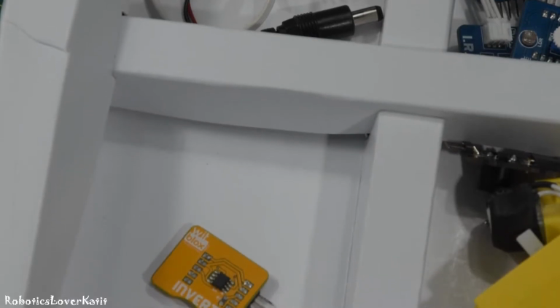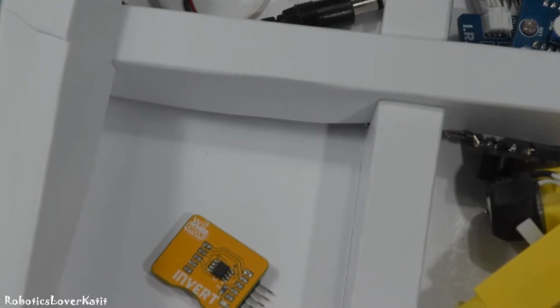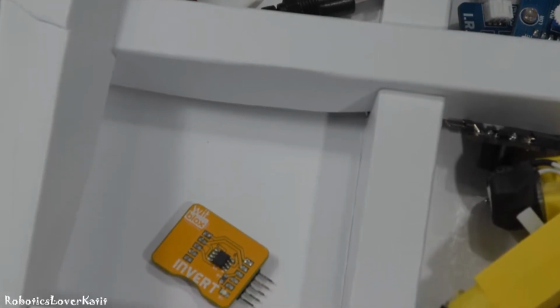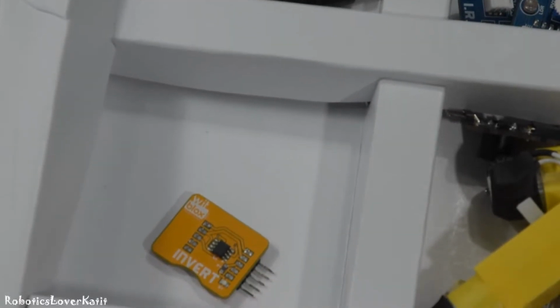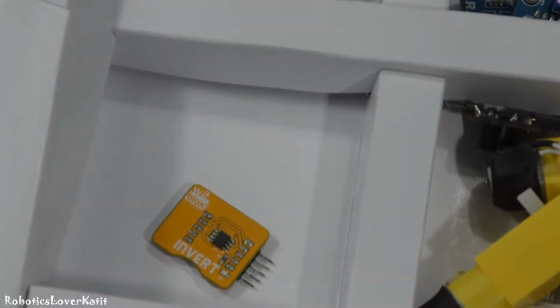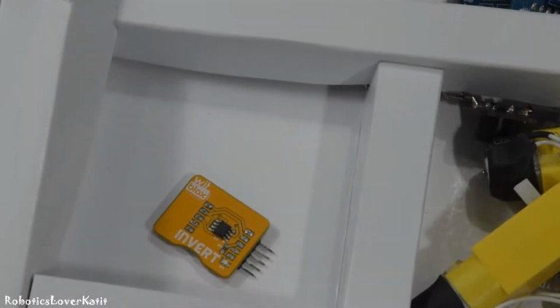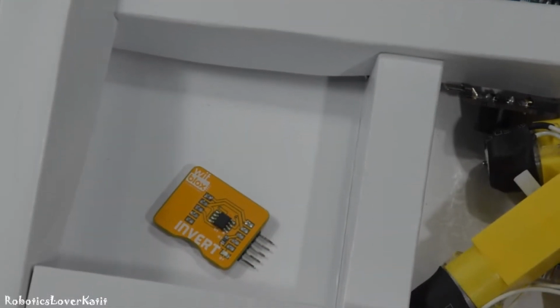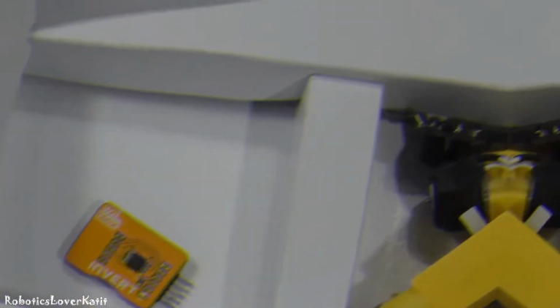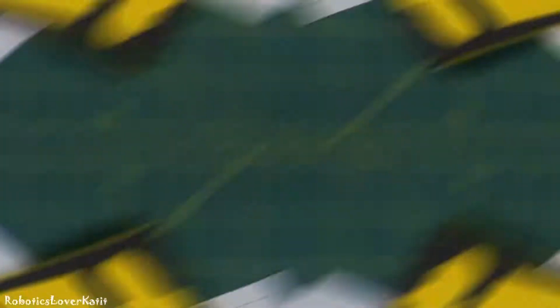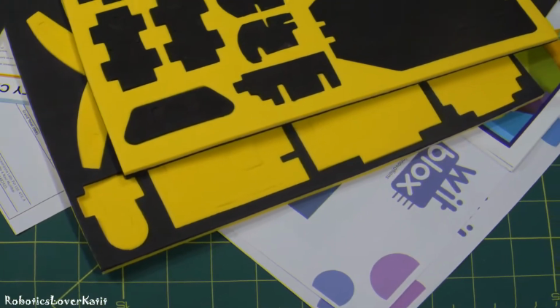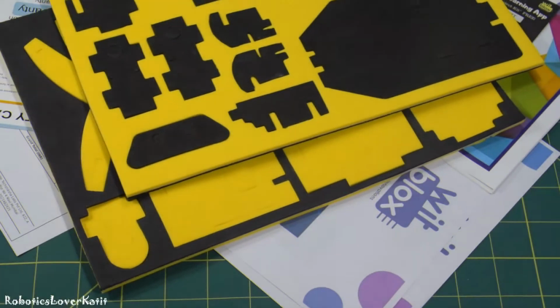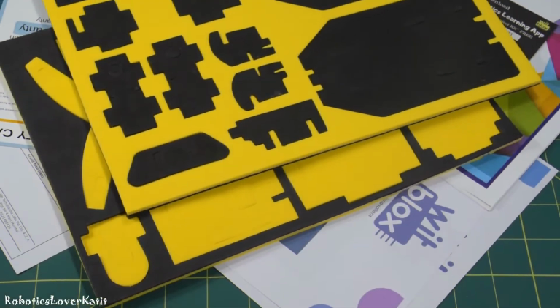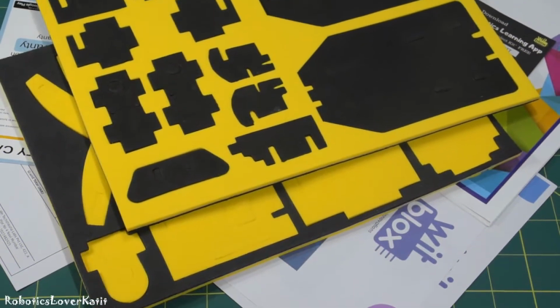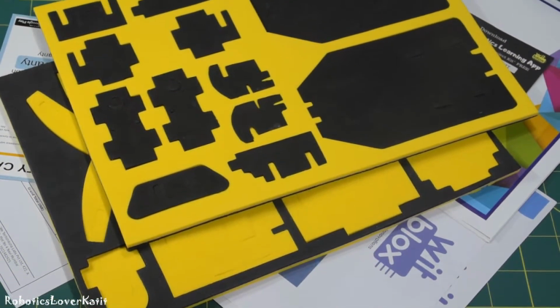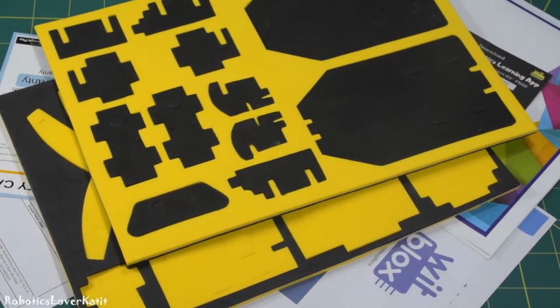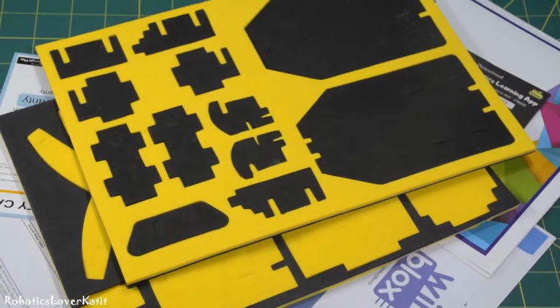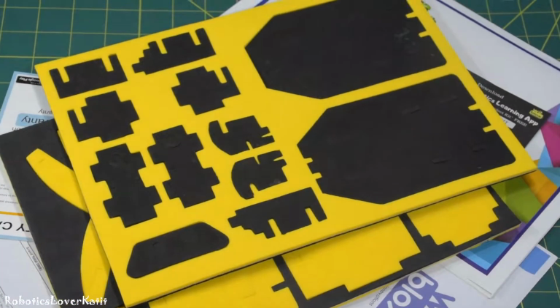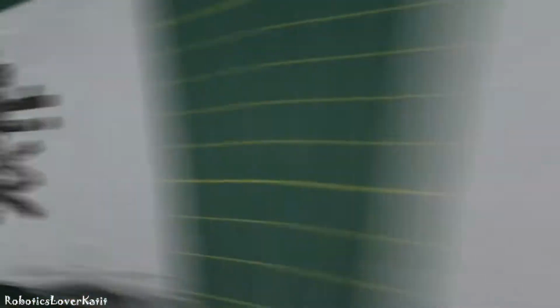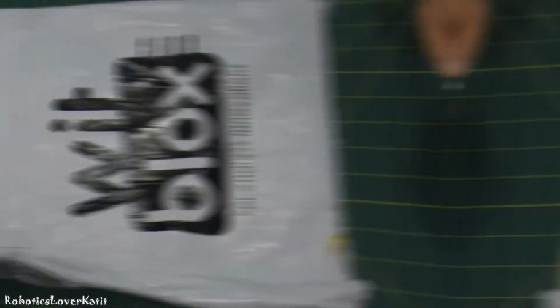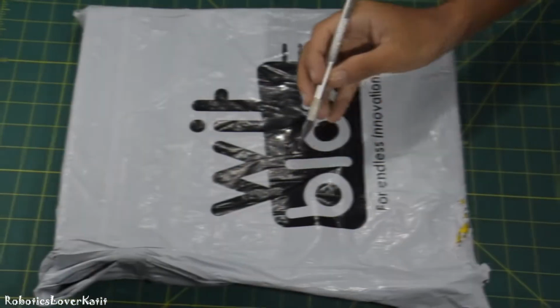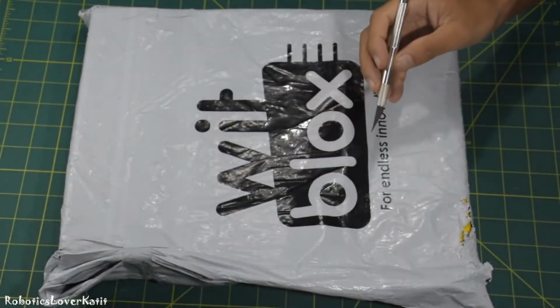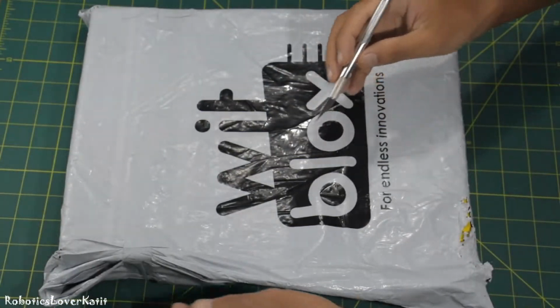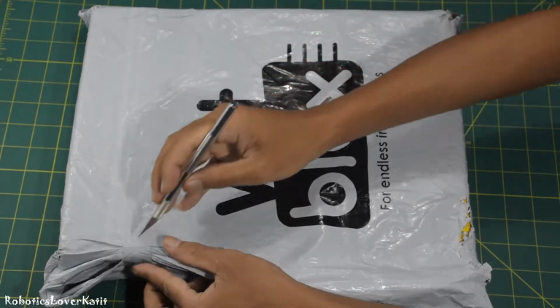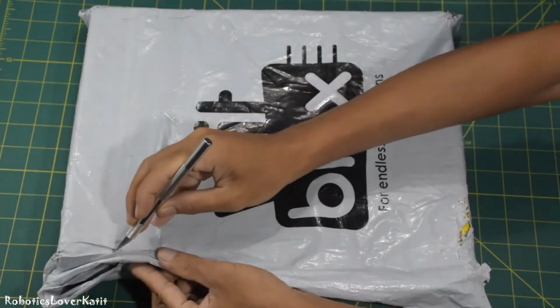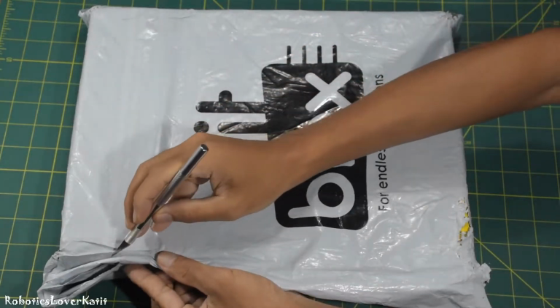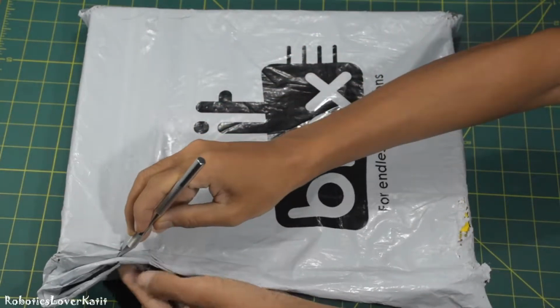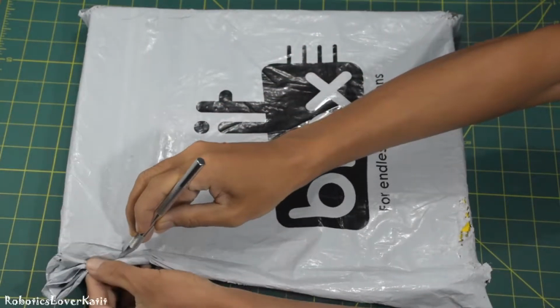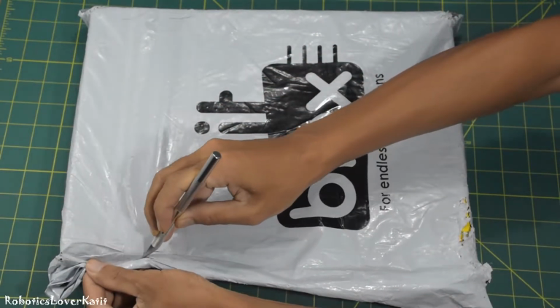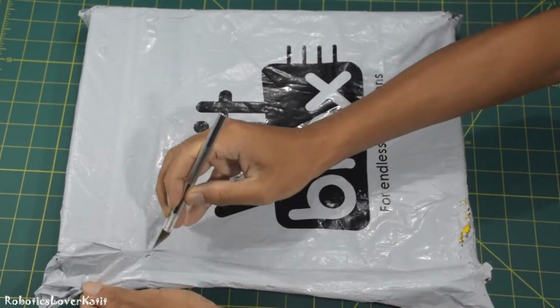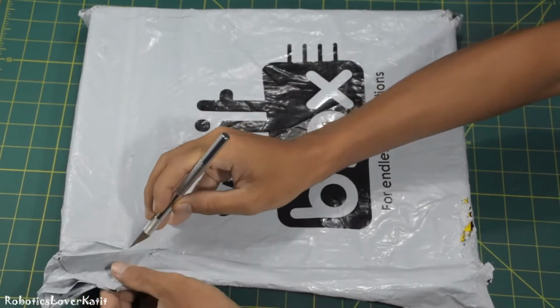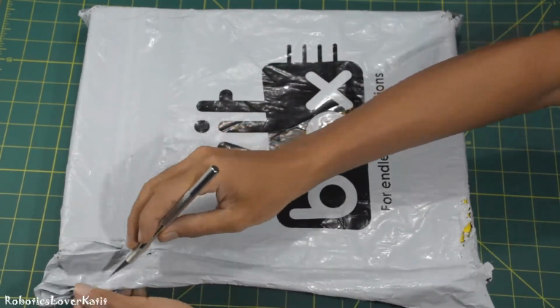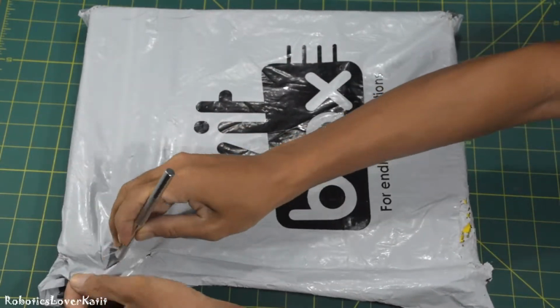It's a perfect robotics learning tool for children. It helps children learn design, hardware, electronics, and programming. Now let's unbox it. Thank you so much to WithBlox for sending me this kit for review. I love it.